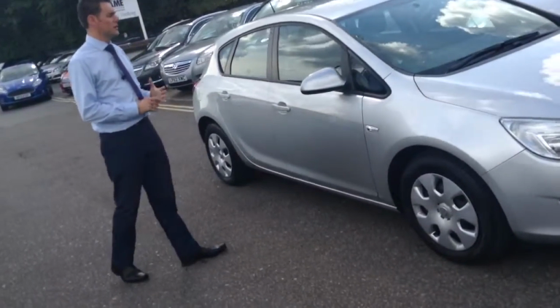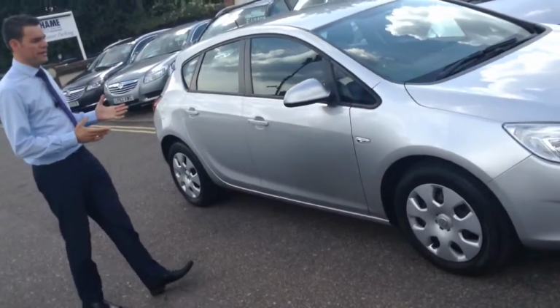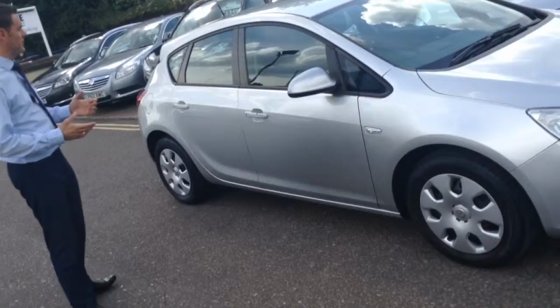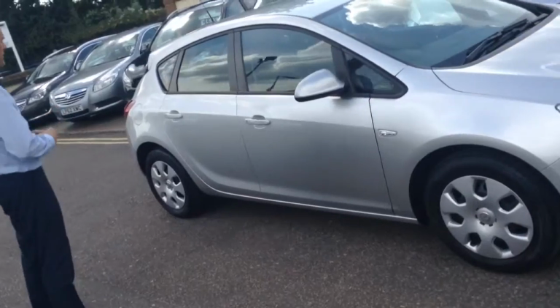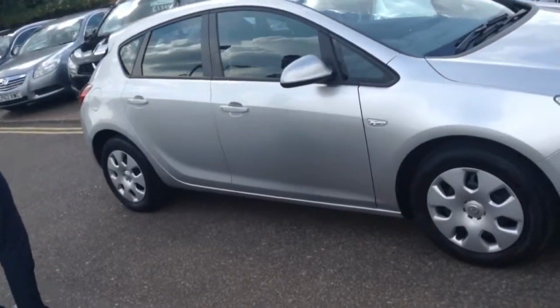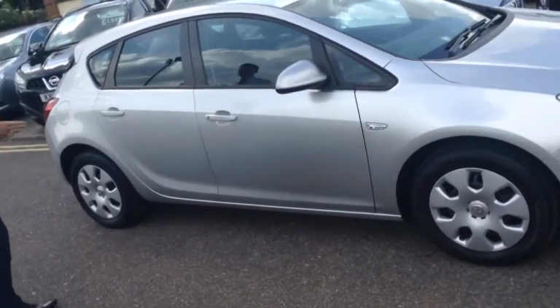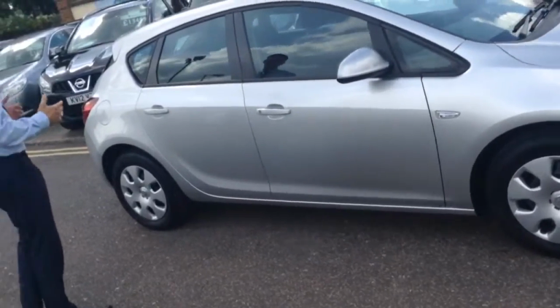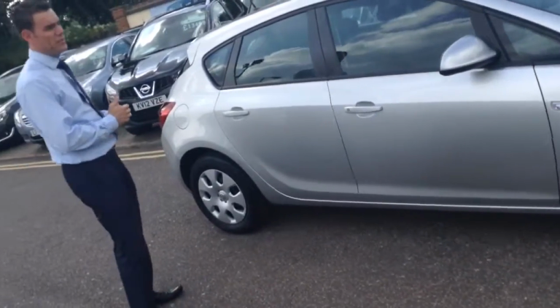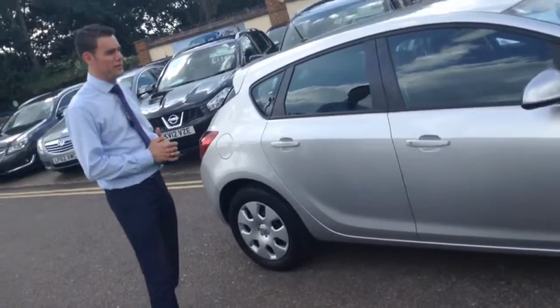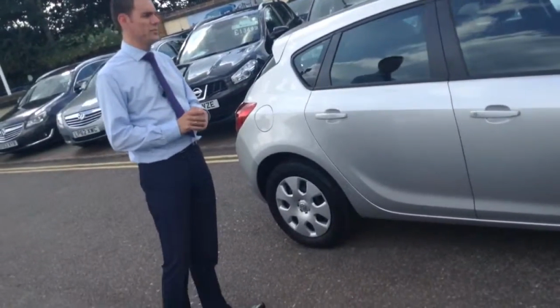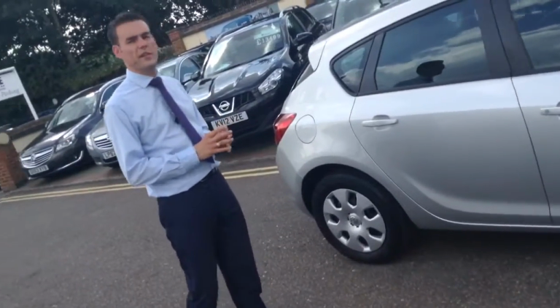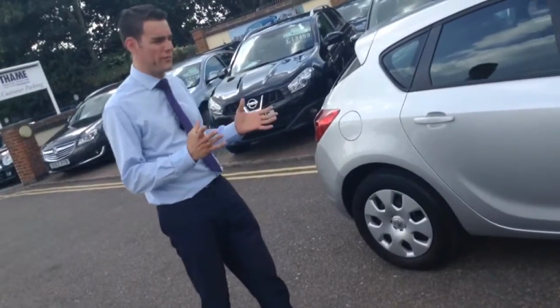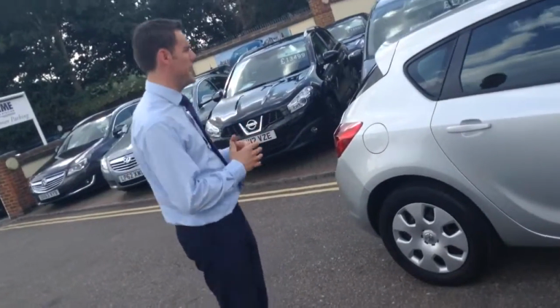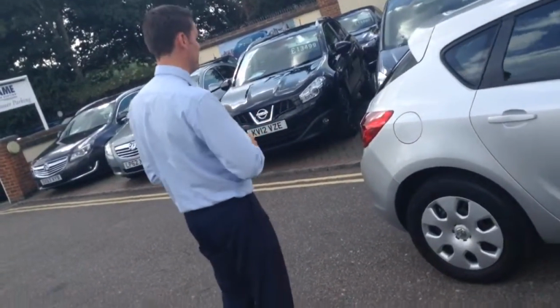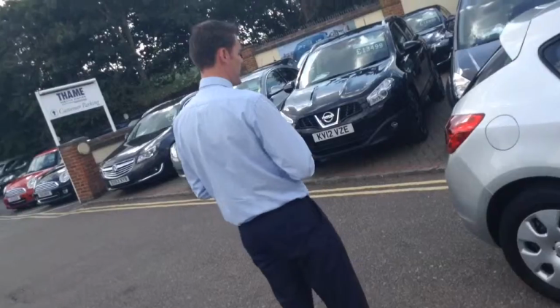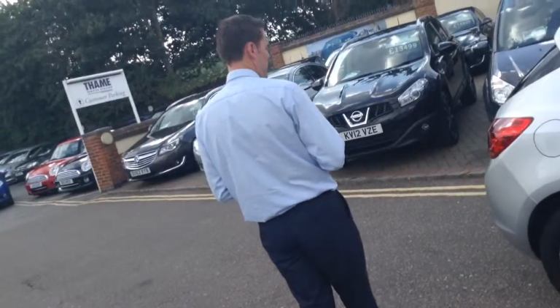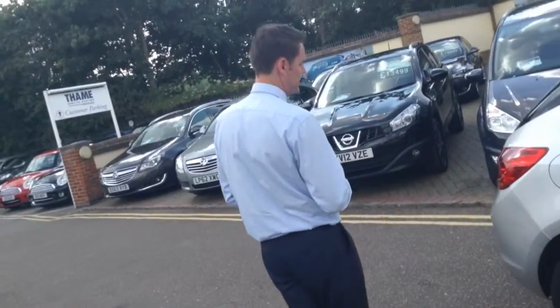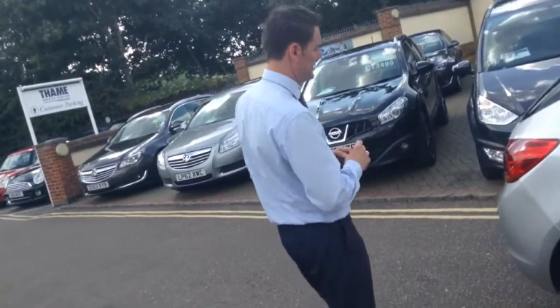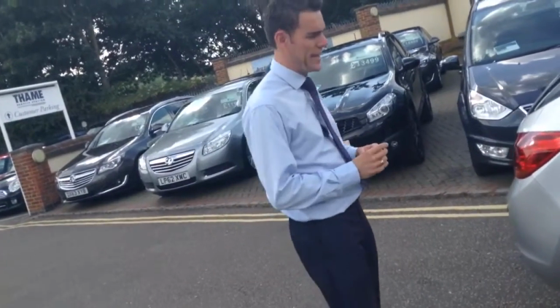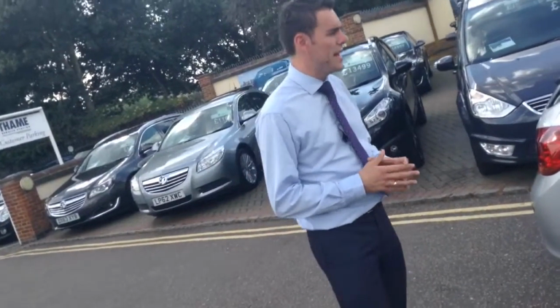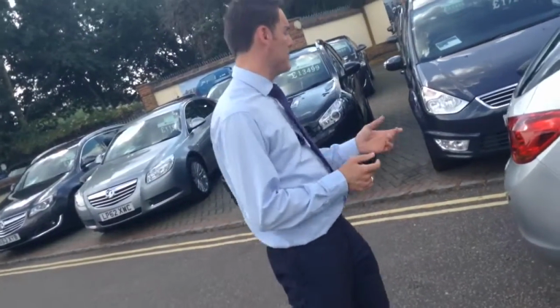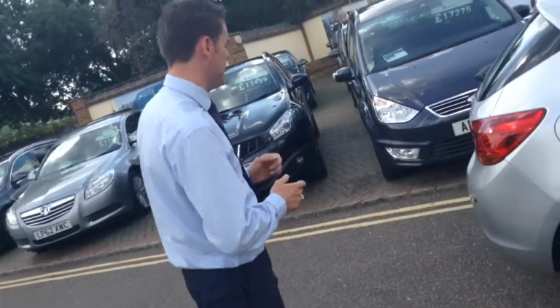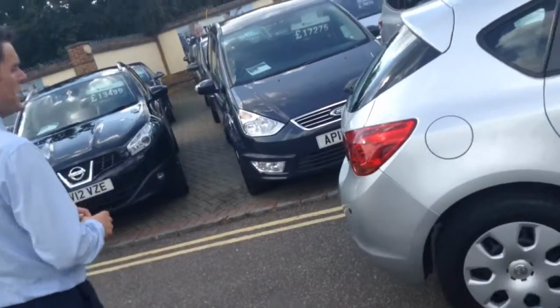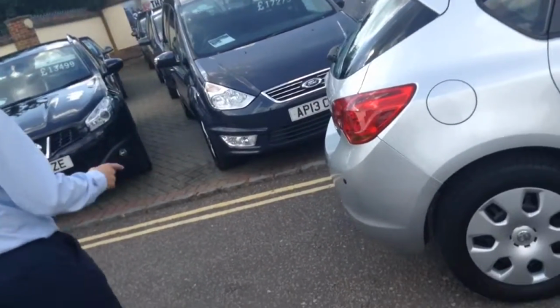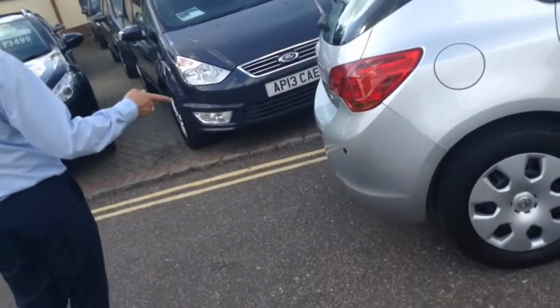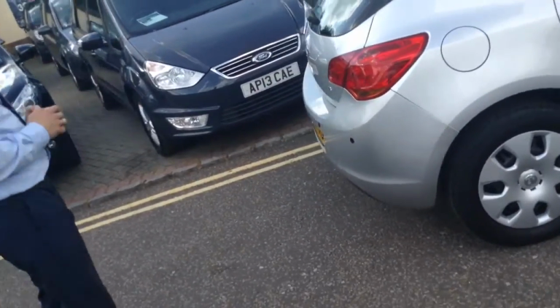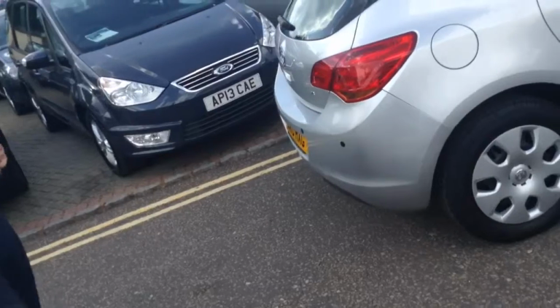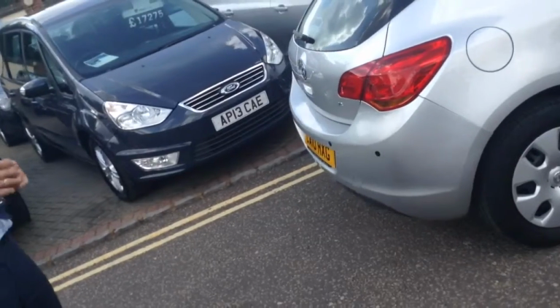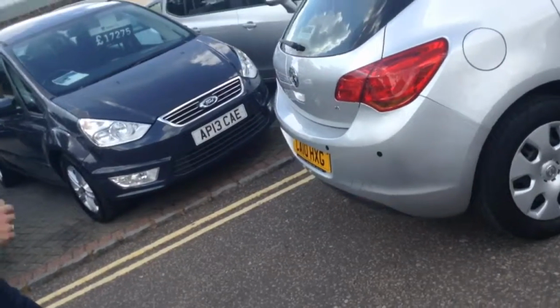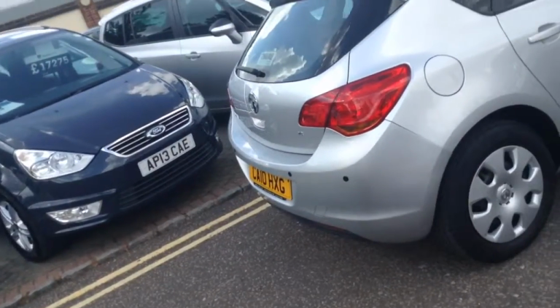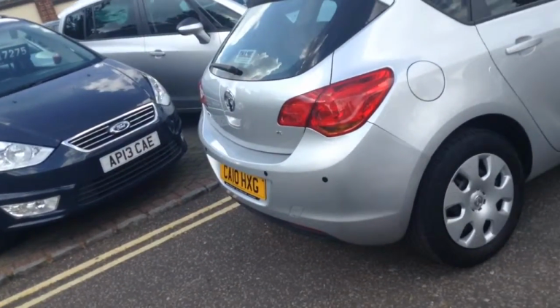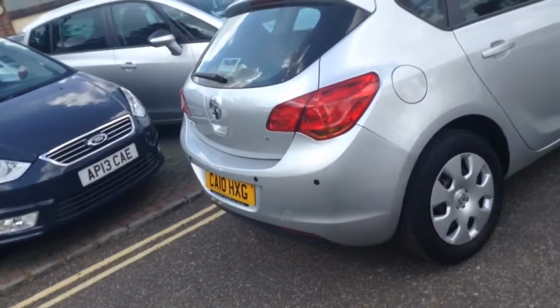Looks great in sovereign silver. This is in the condition that we sold it to the customer in, so we're really happy to give people the opportunity to buy it again. And it's been fitted with some parking sensors as well, so you've got a nice optional extra there.